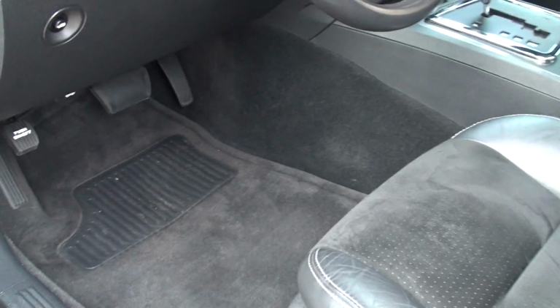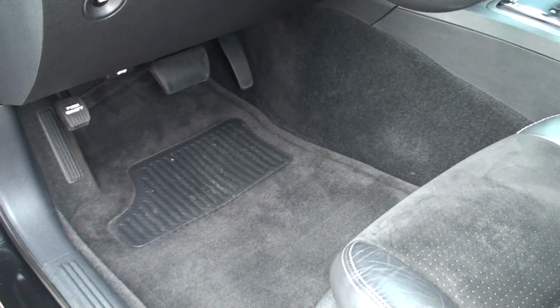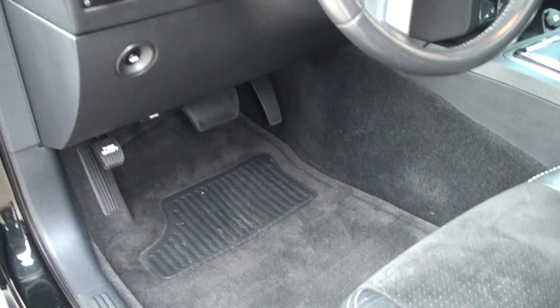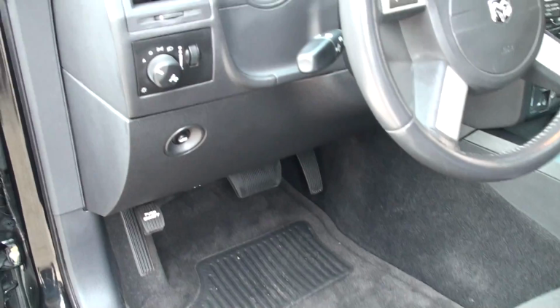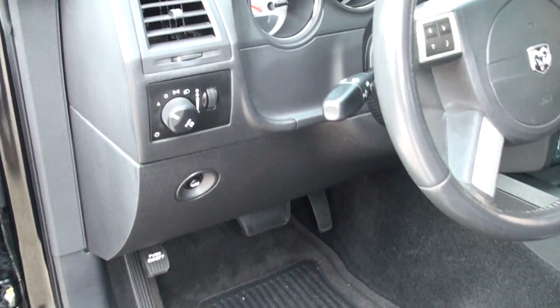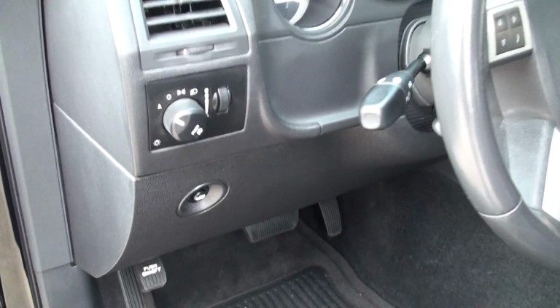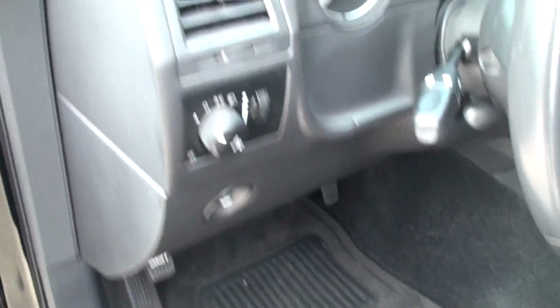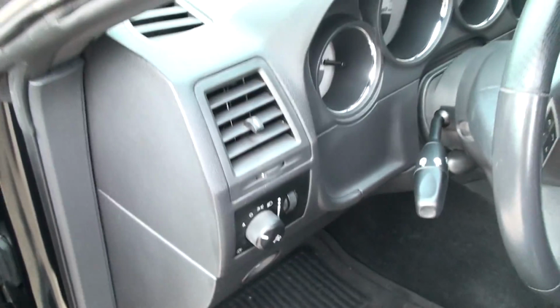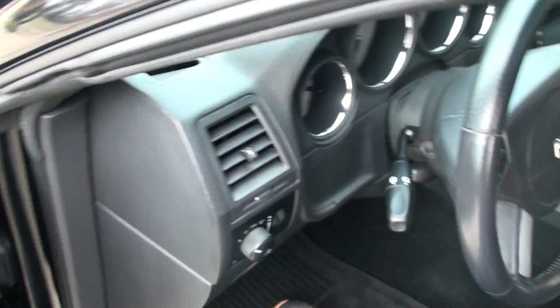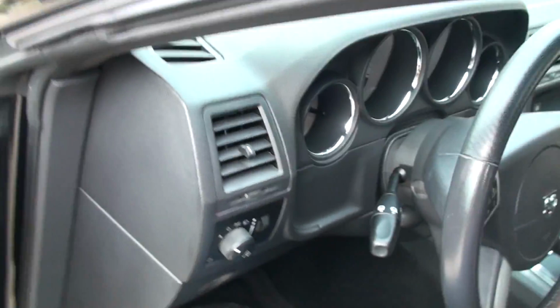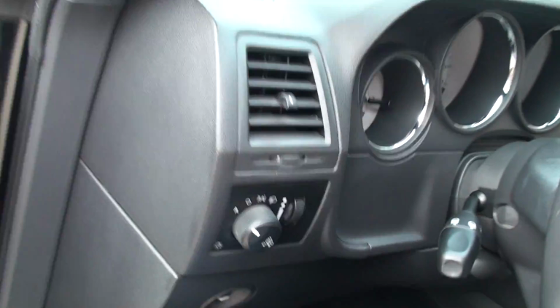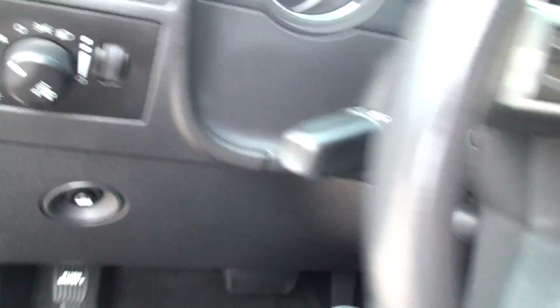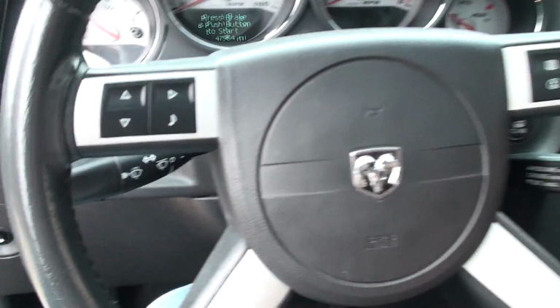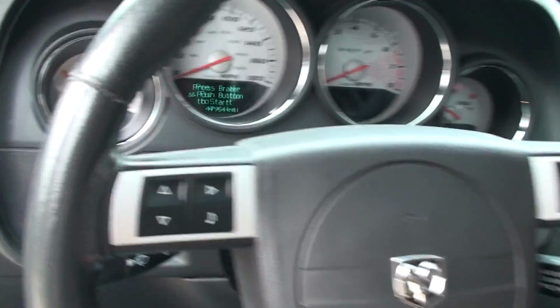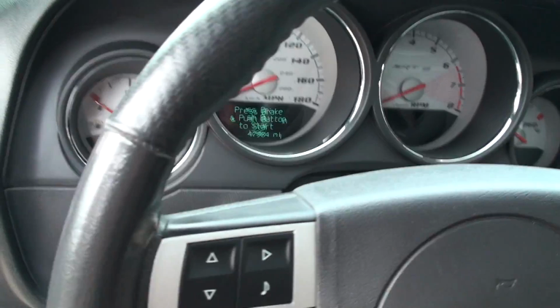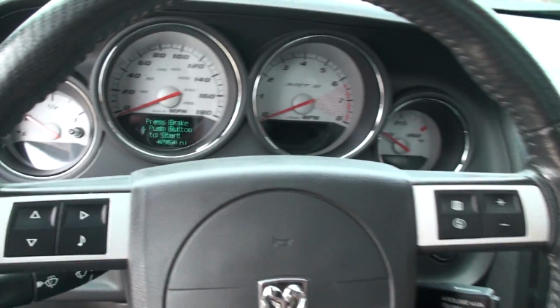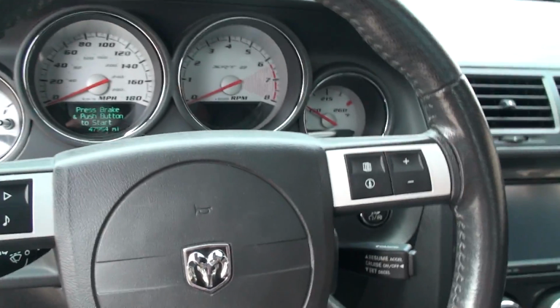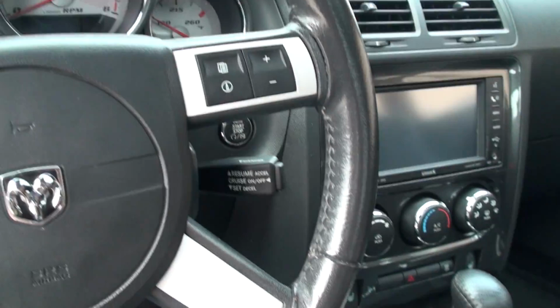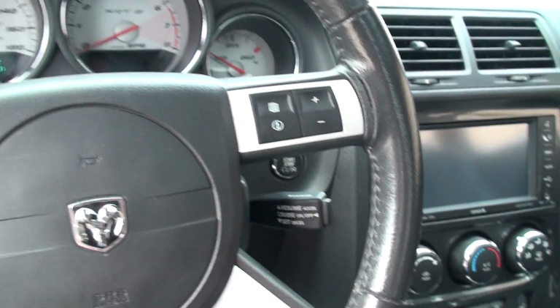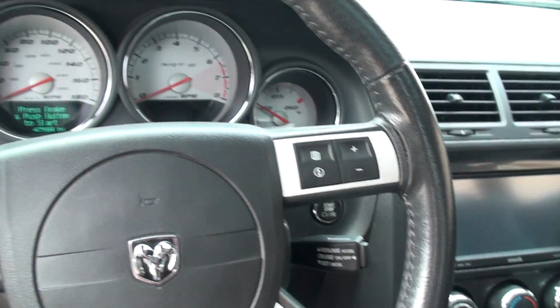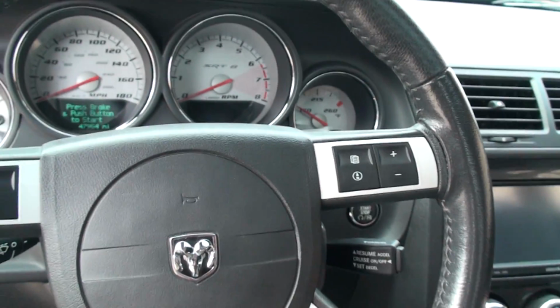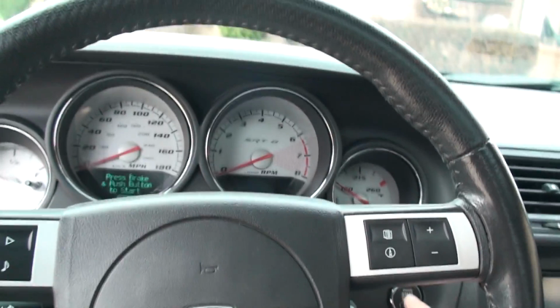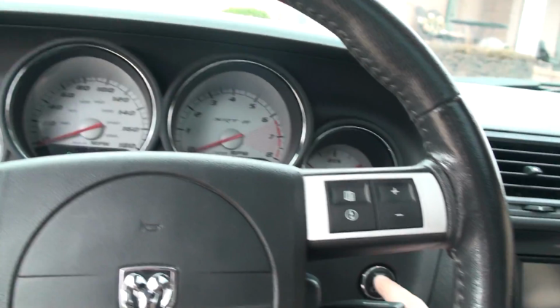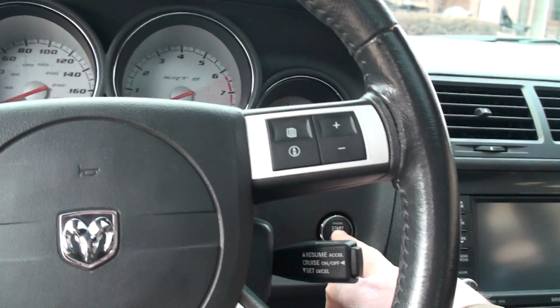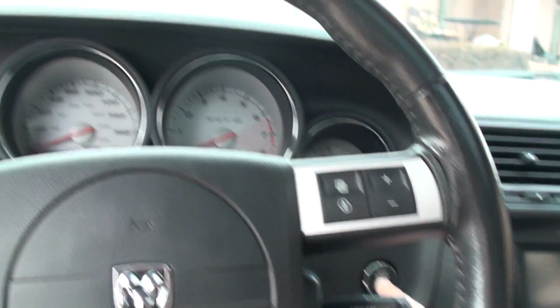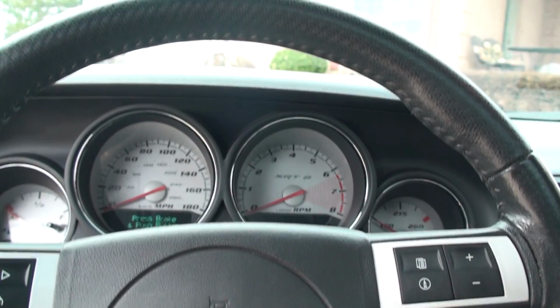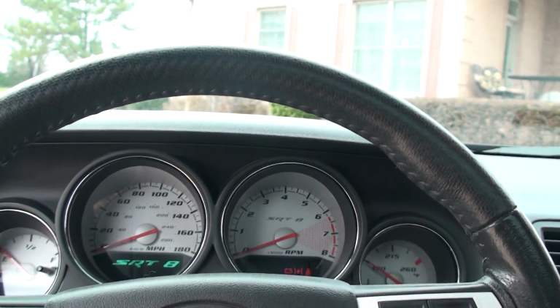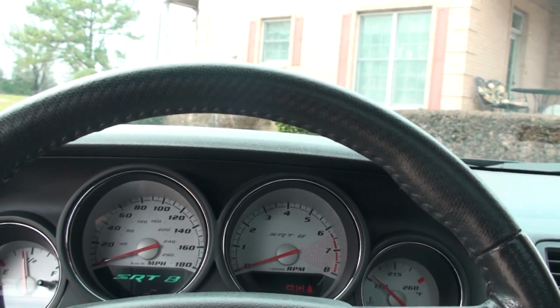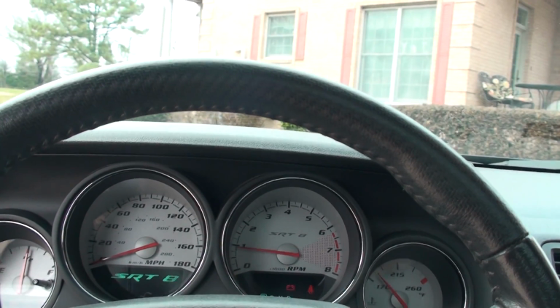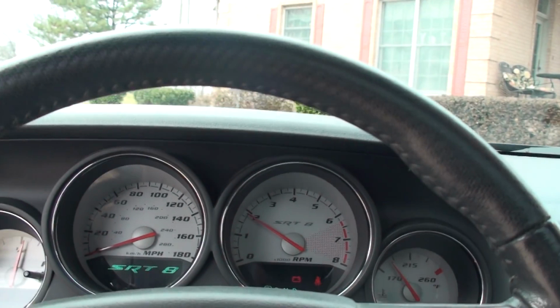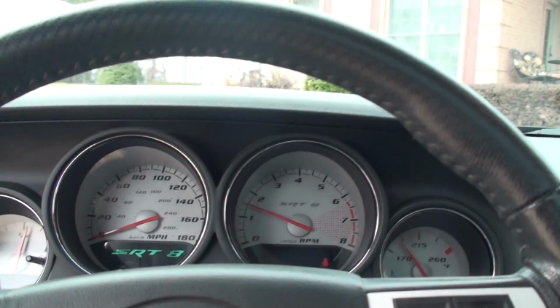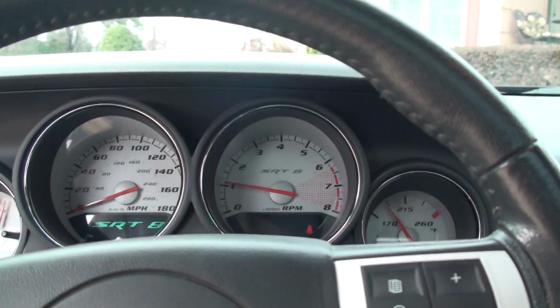Got clean carpets and floor mats. Got automatic headlights. It's got the push start — all you do is keep the key inside the vehicle, push the start button, and there she goes.